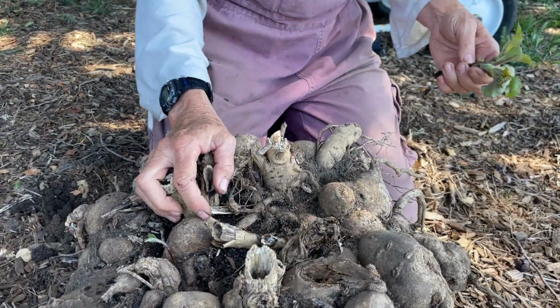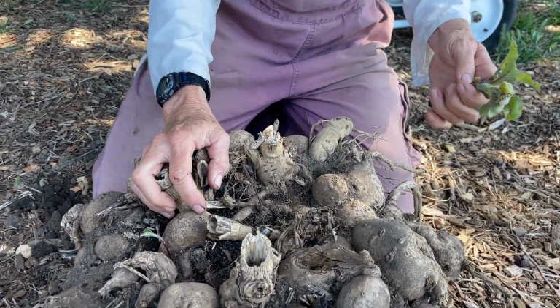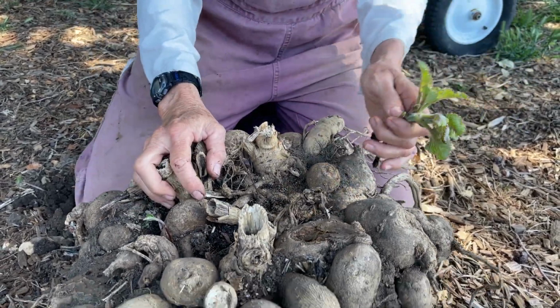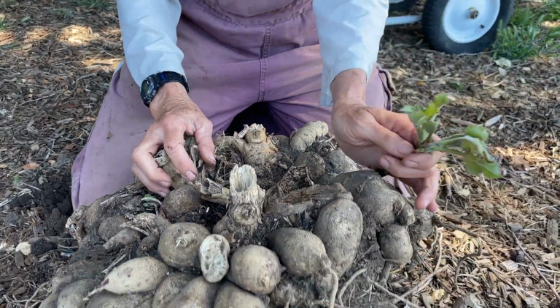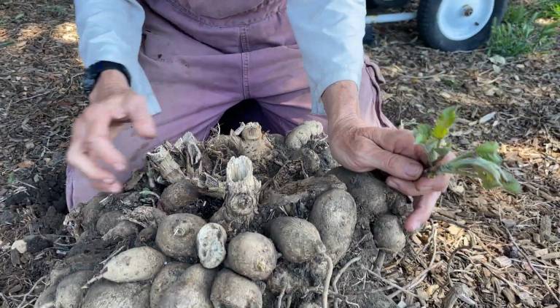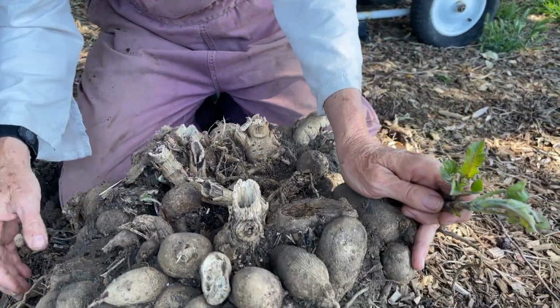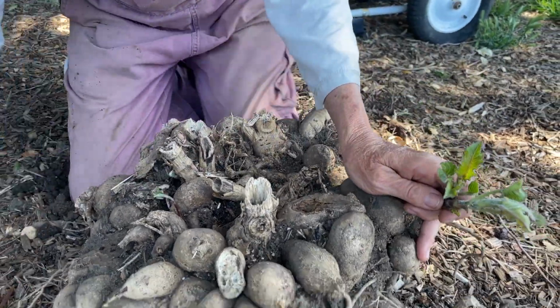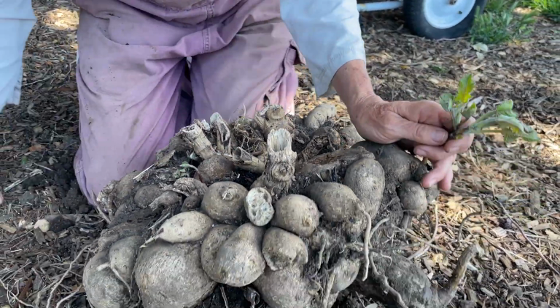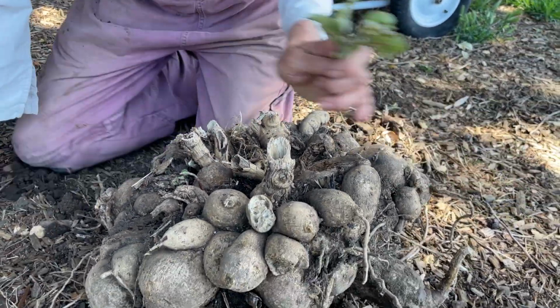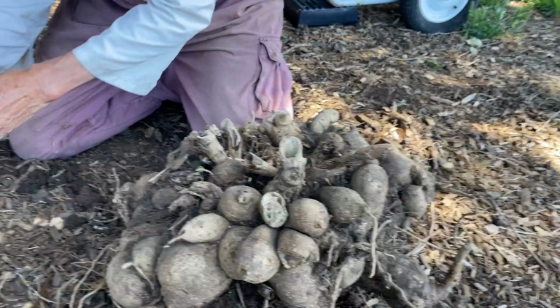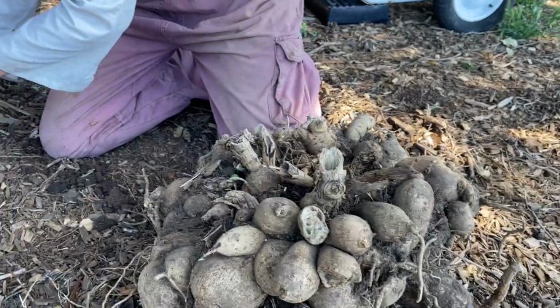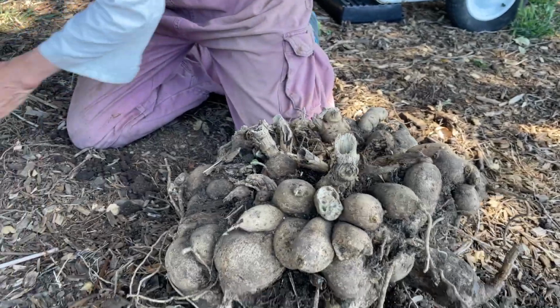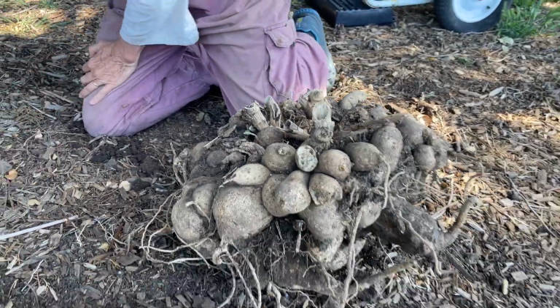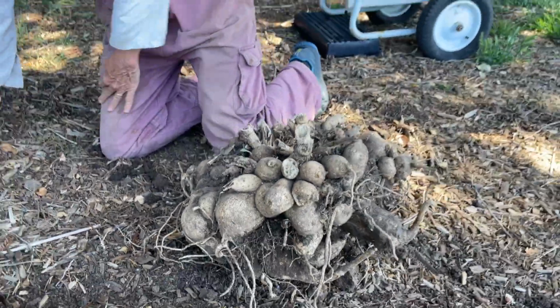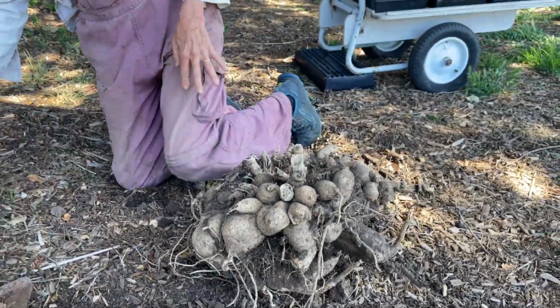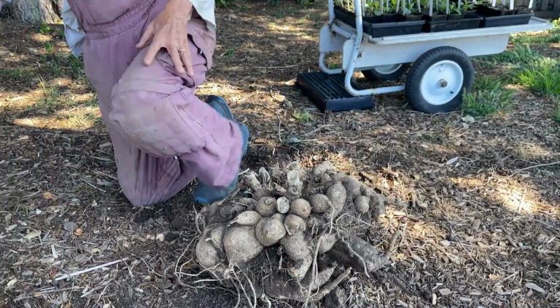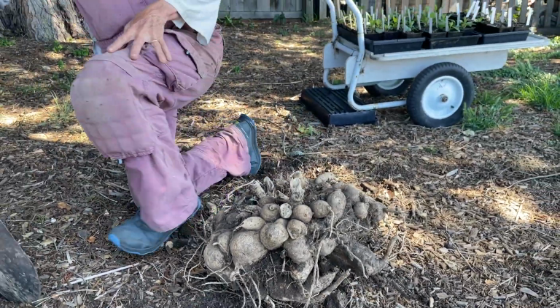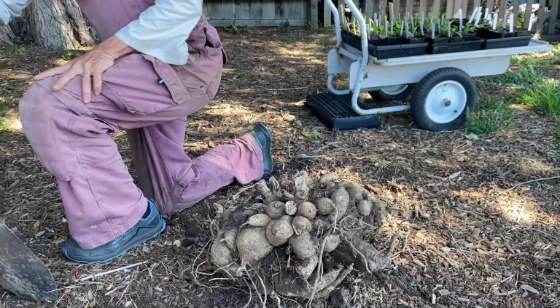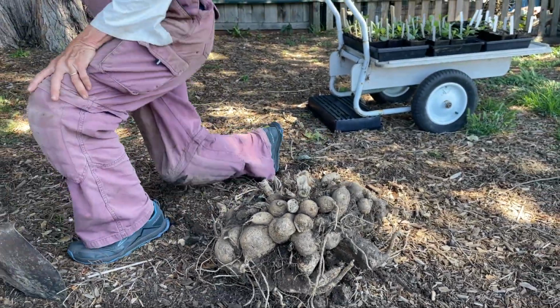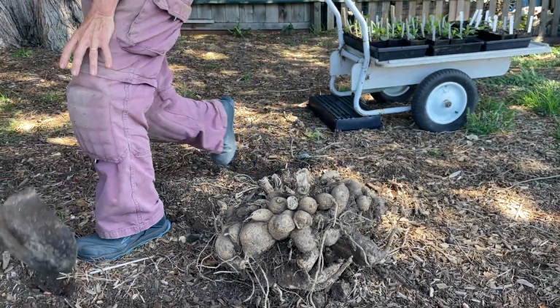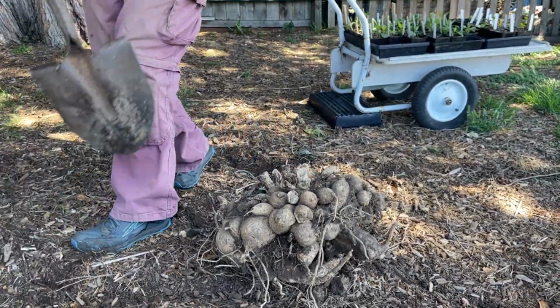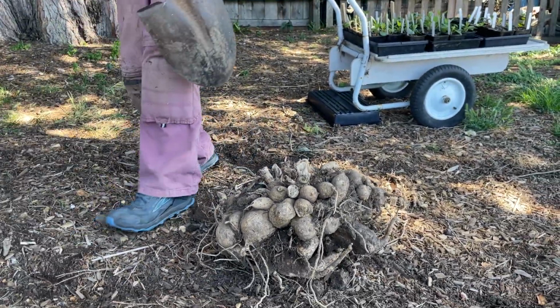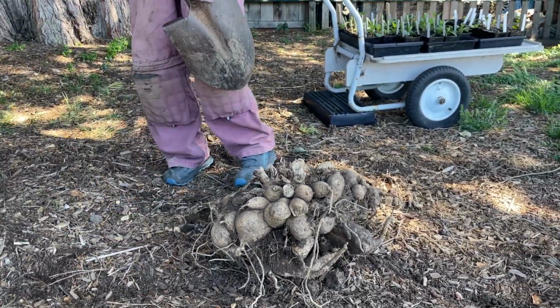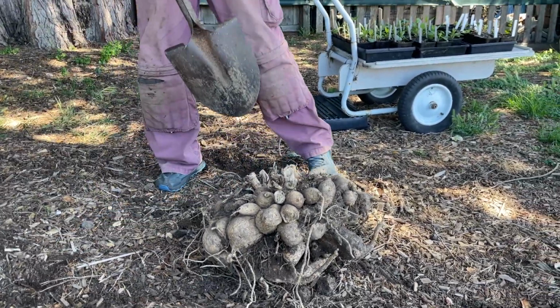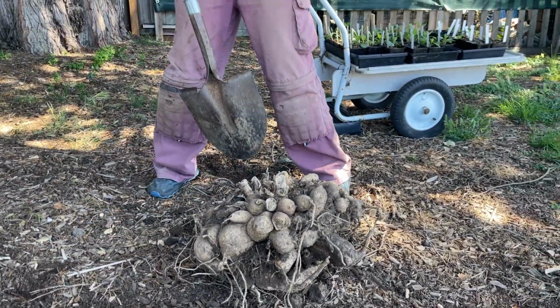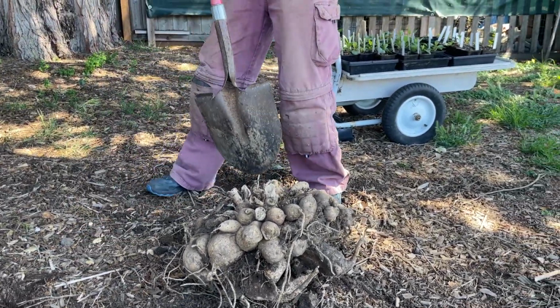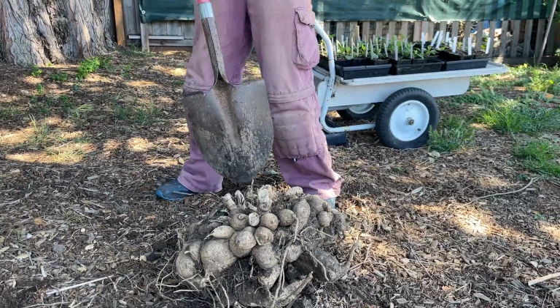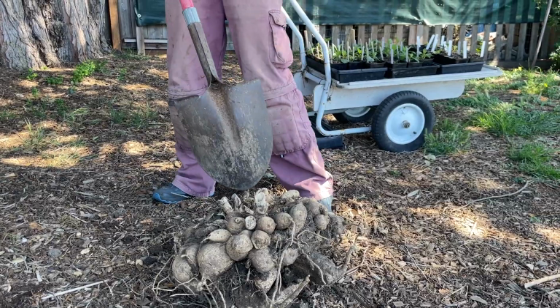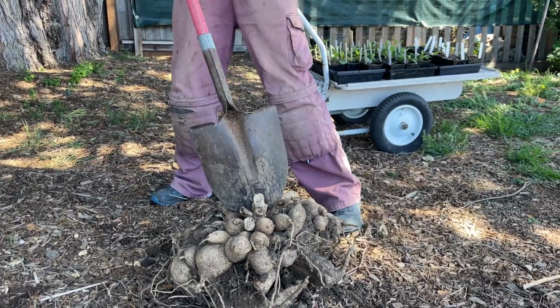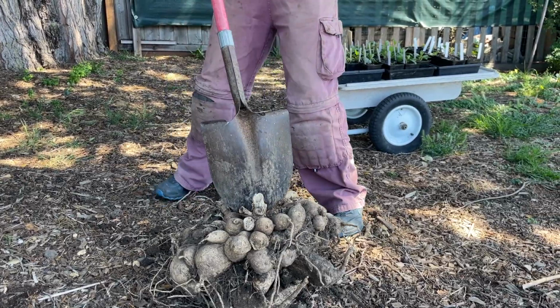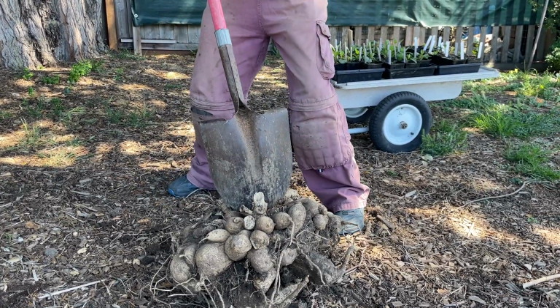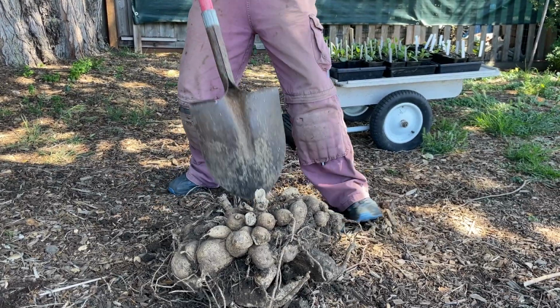I'm going to try hitting it with the shovel right now and see if I can get this to break apart. You'll see it's a lot more difficult than a regular tuber that's only been in the ground one year.